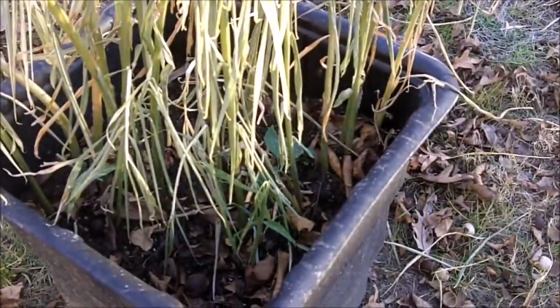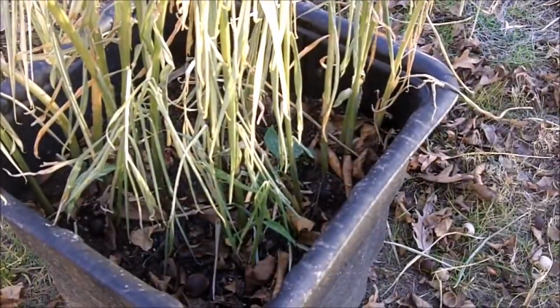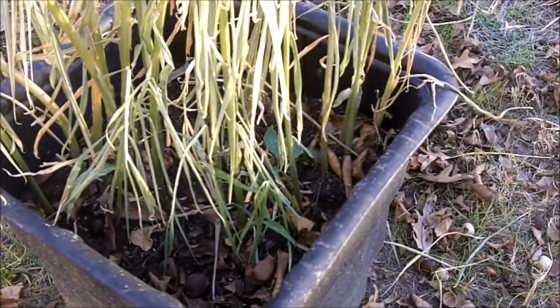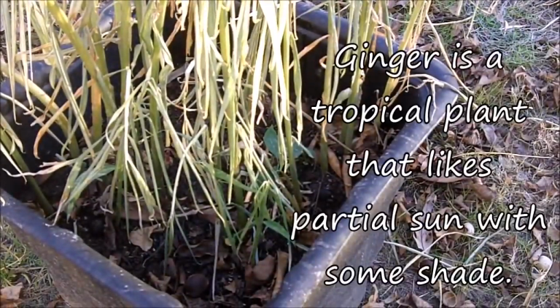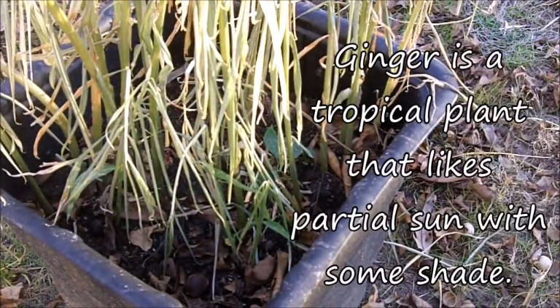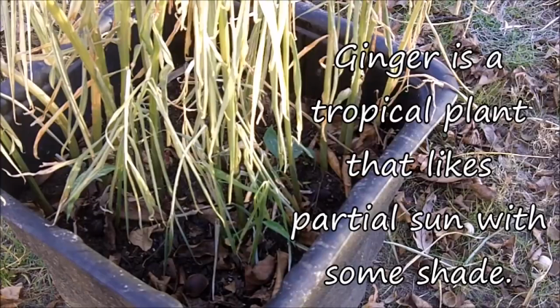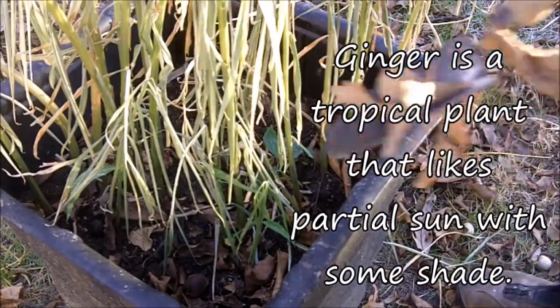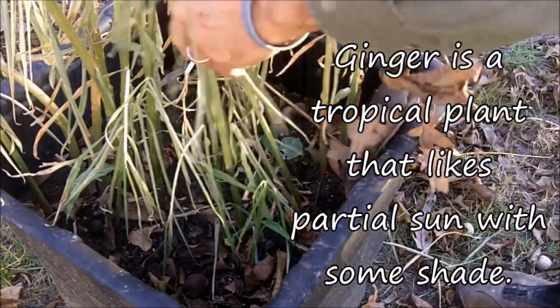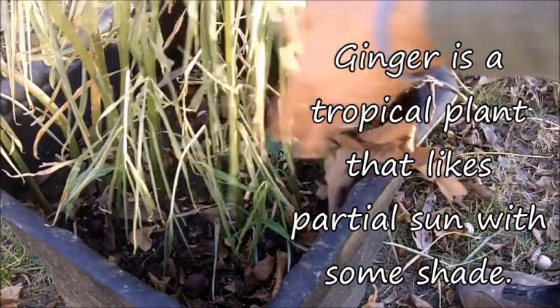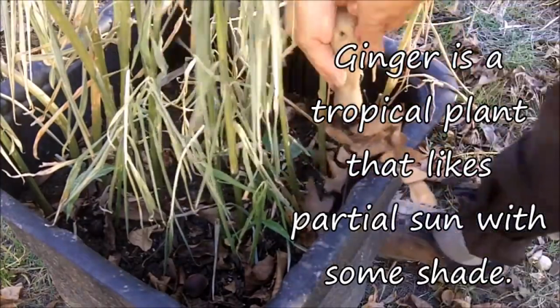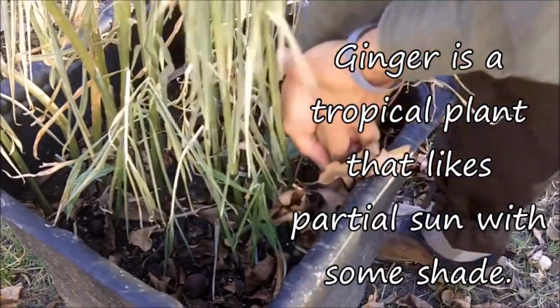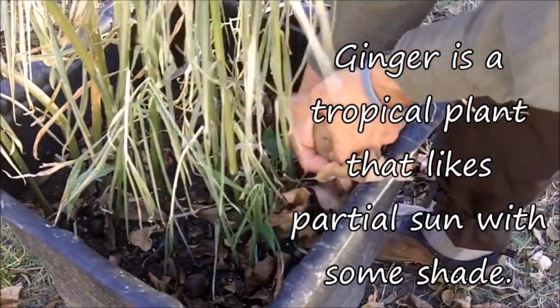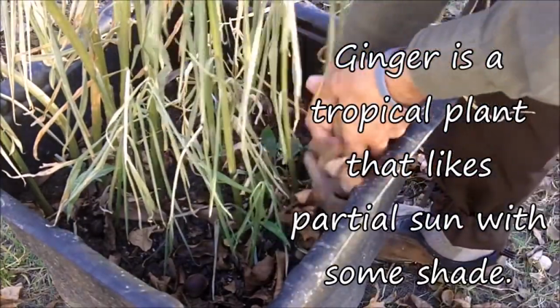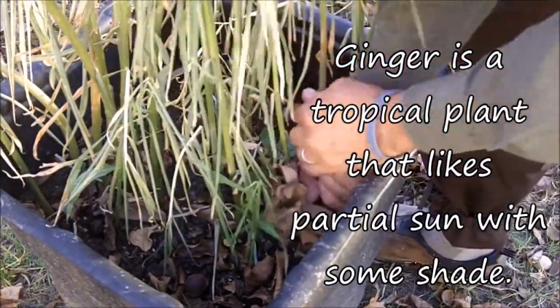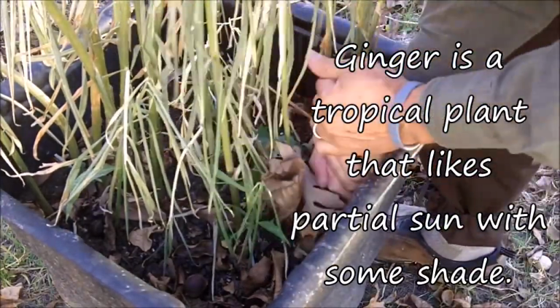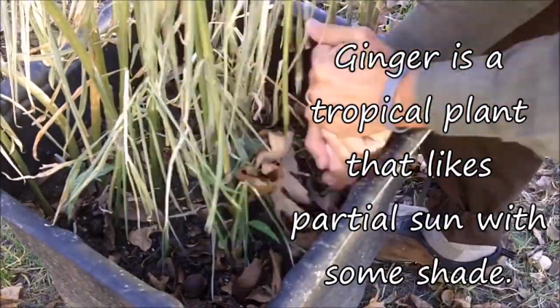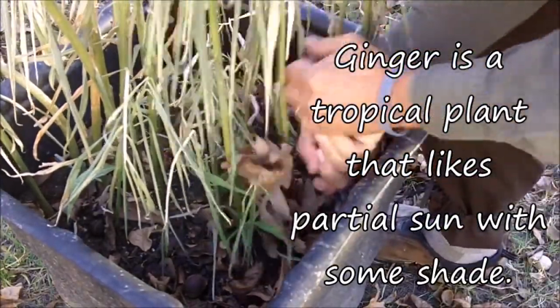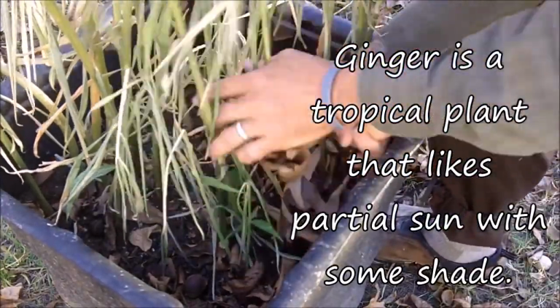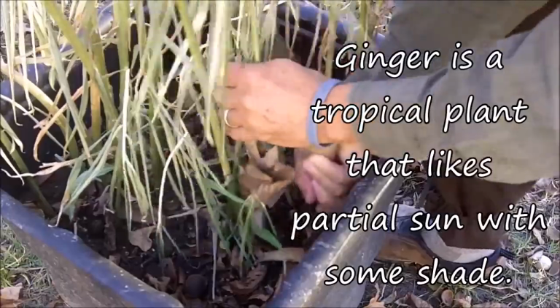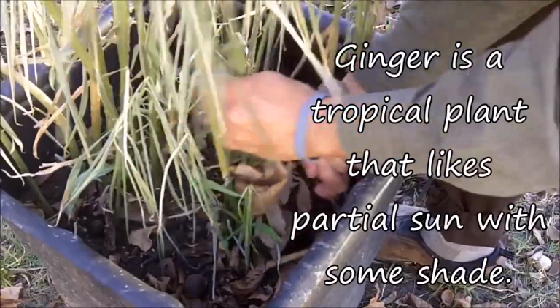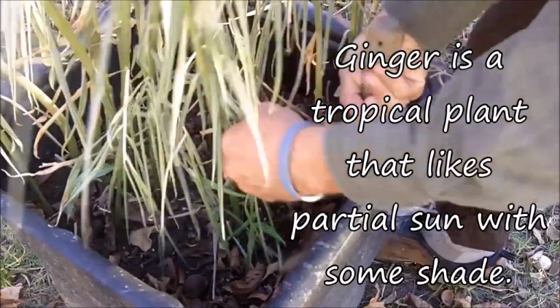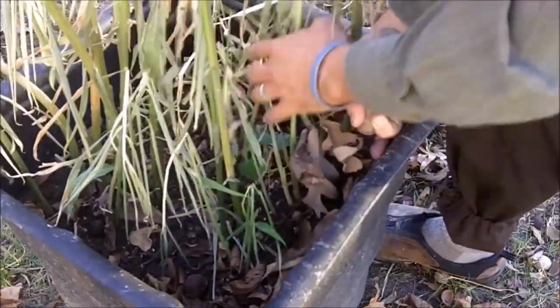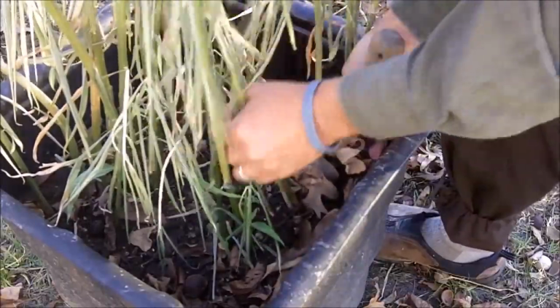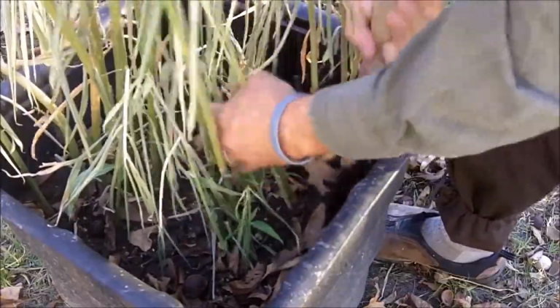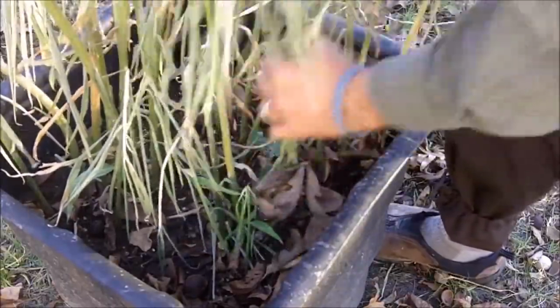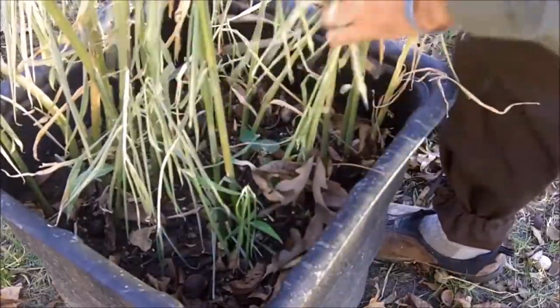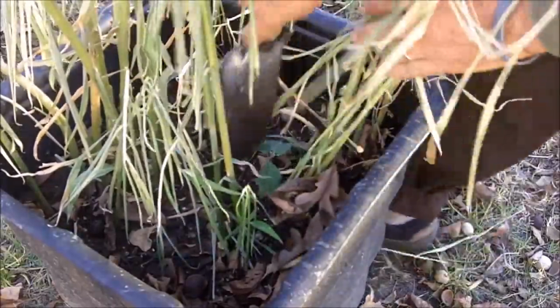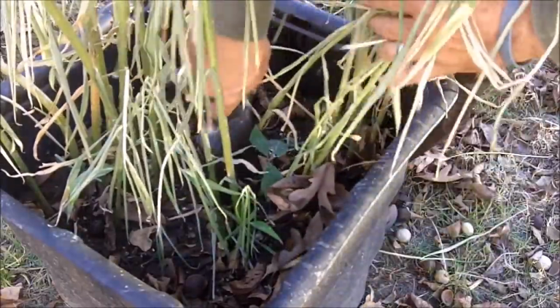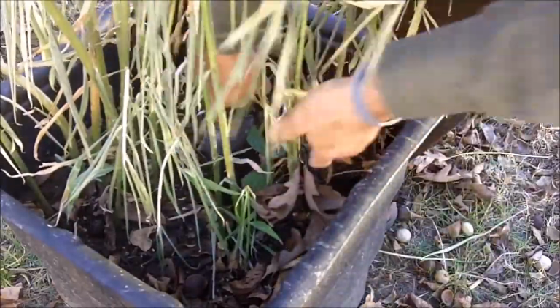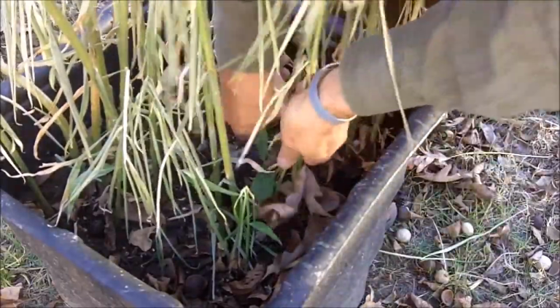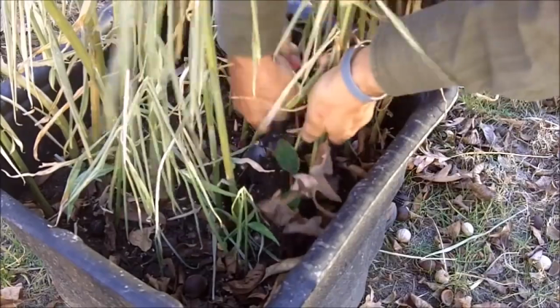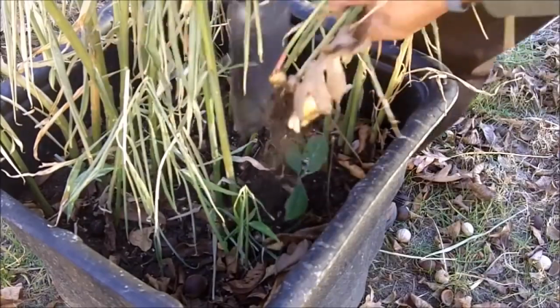So let's take a look and see what we've got here. This is a root so I don't want to damage it — I want to be careful digging it up.